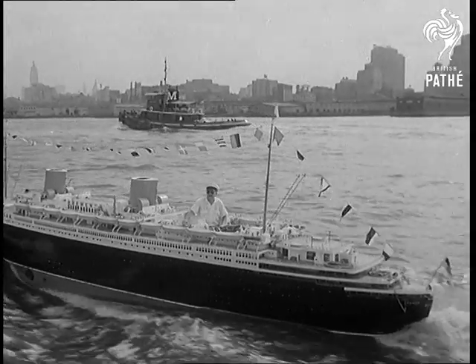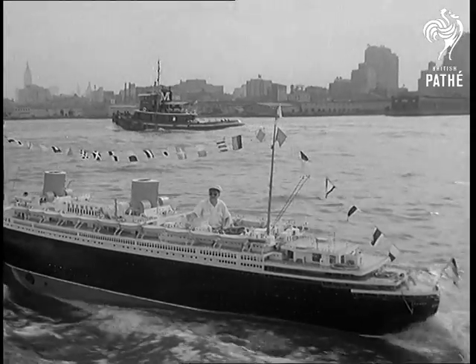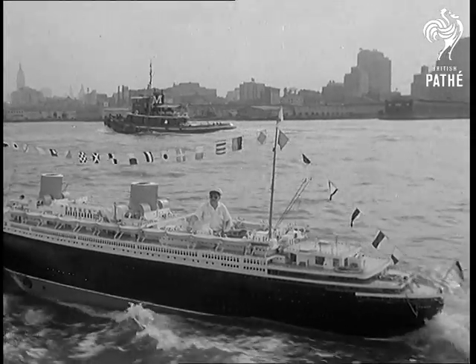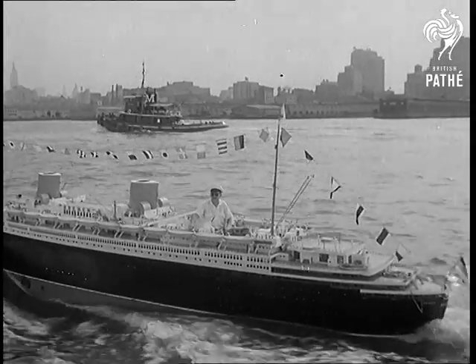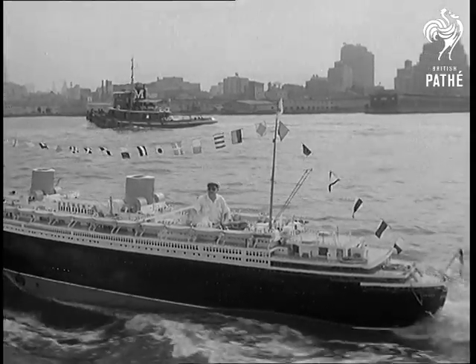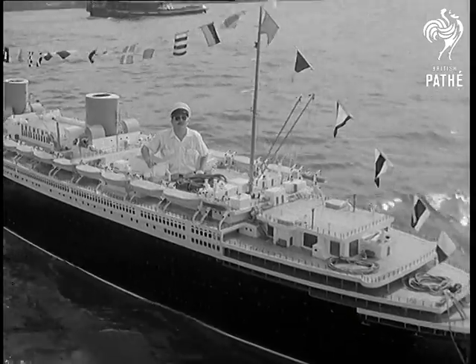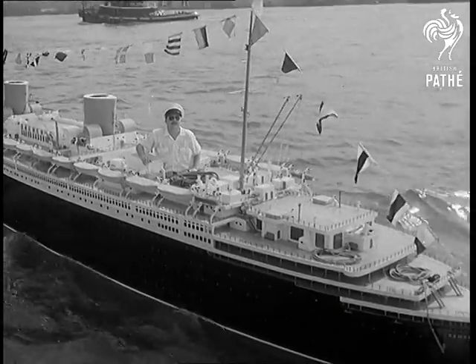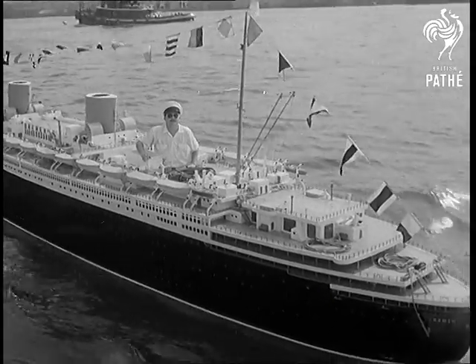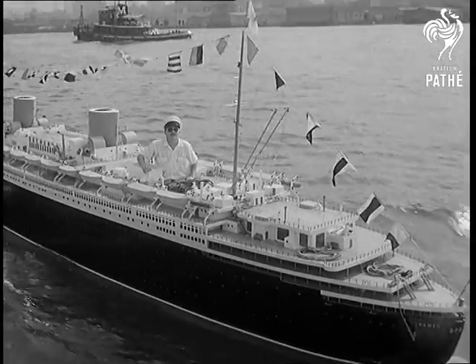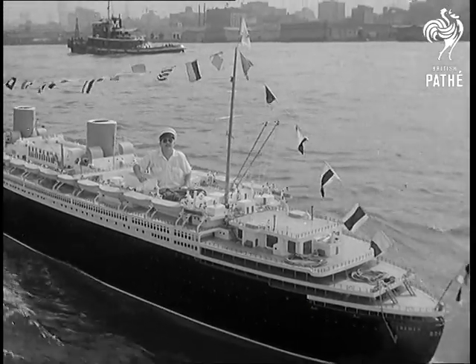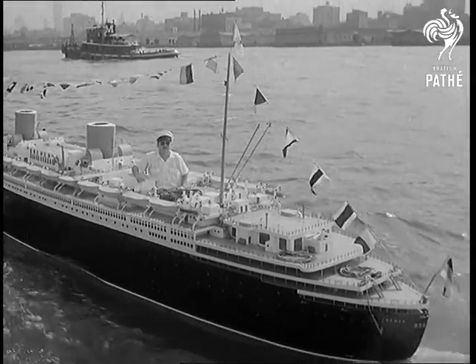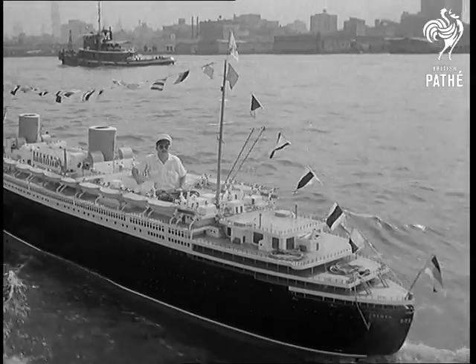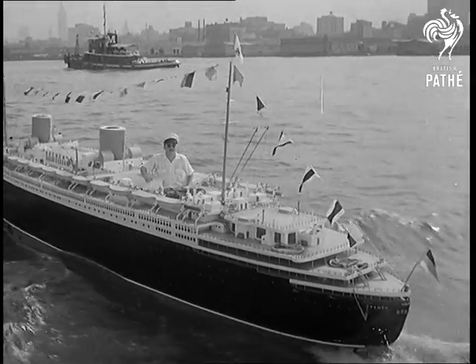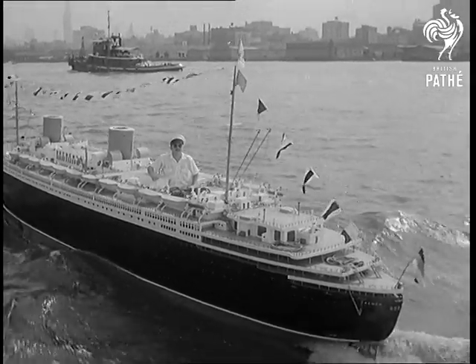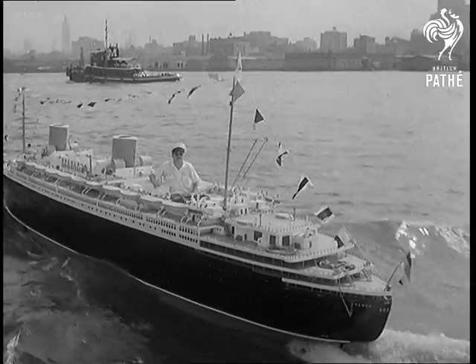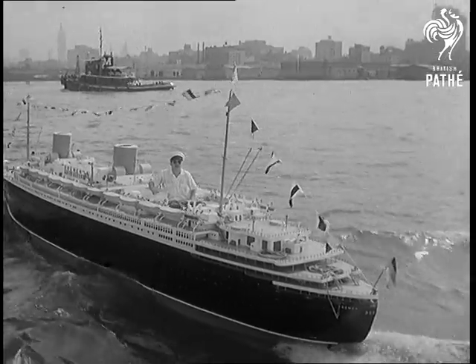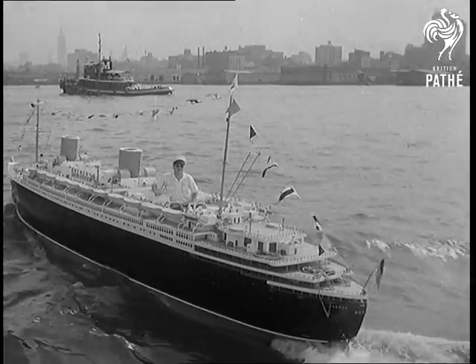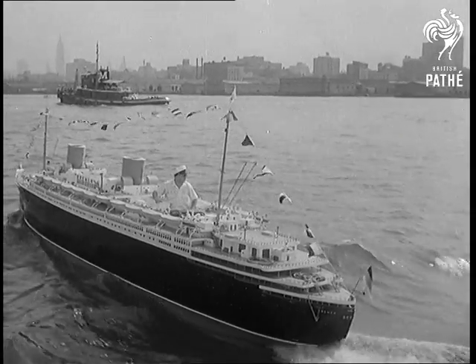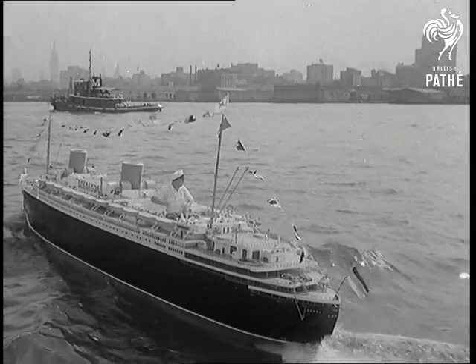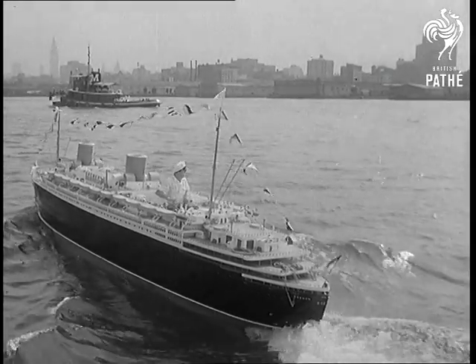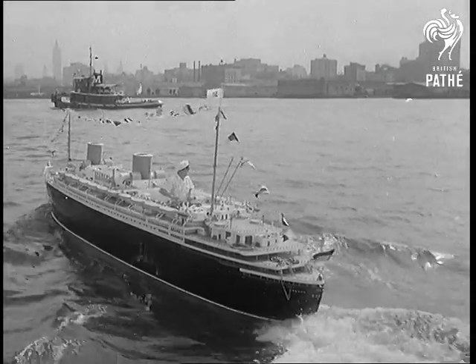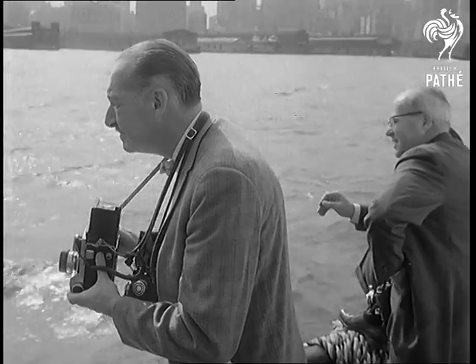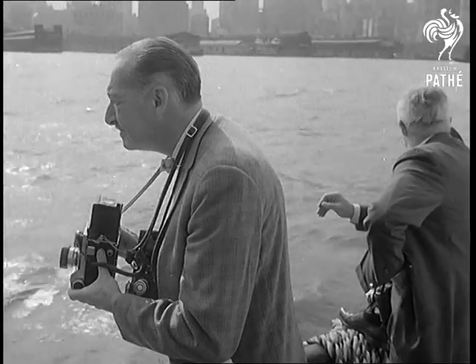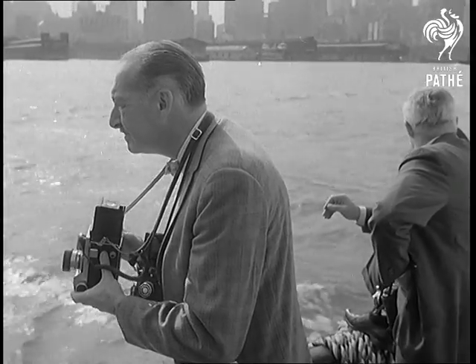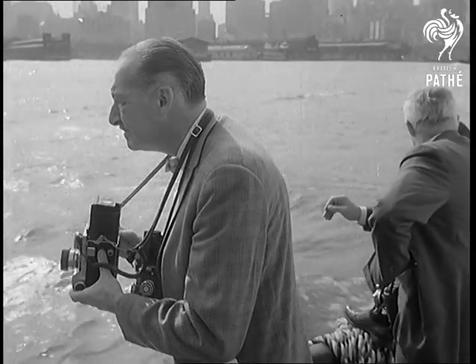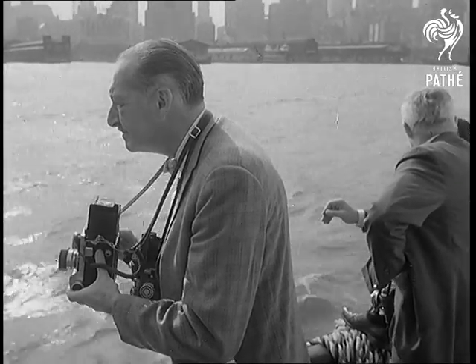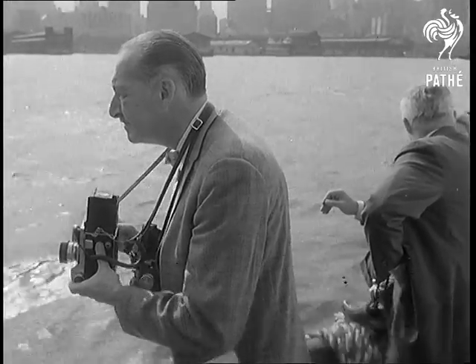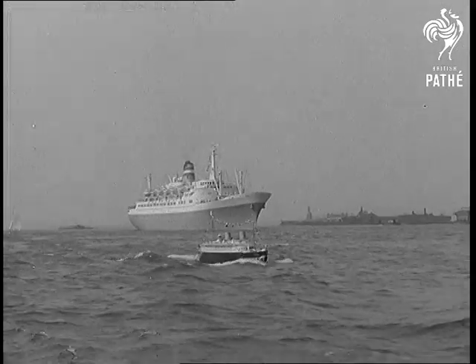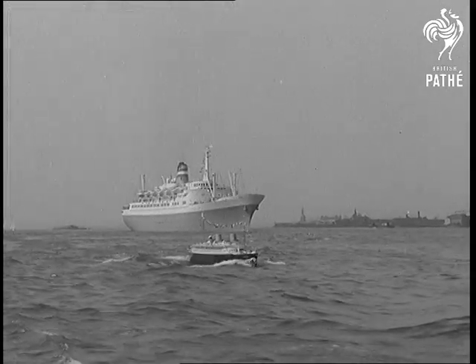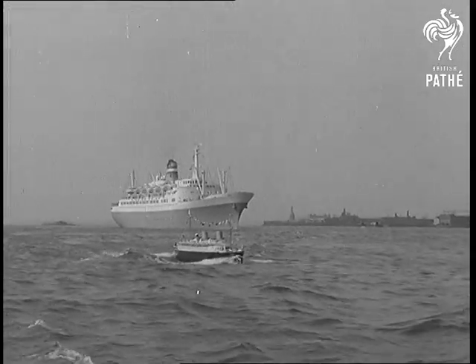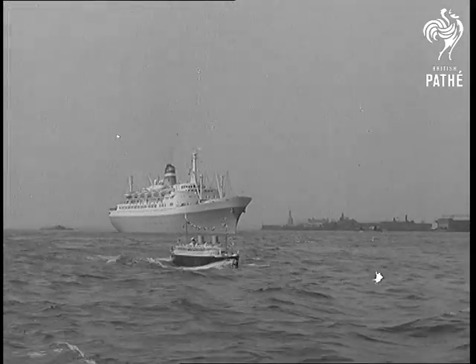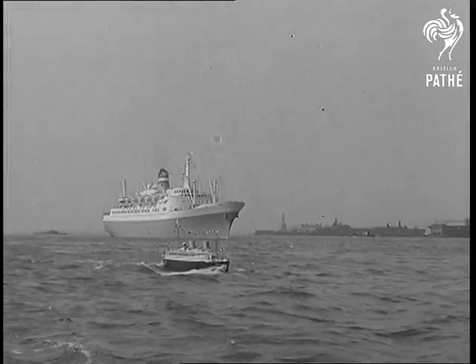They say they were fascinated by the story of the great liner. The Bremen made a daring escape from New York early in the last war, only to be destroyed by fire in Bremerhaven.